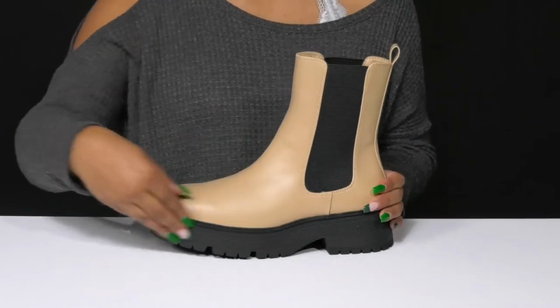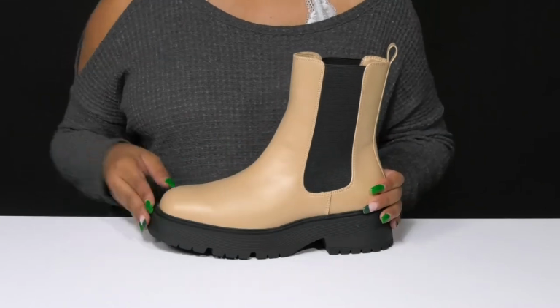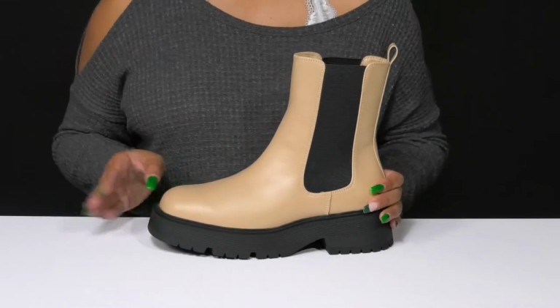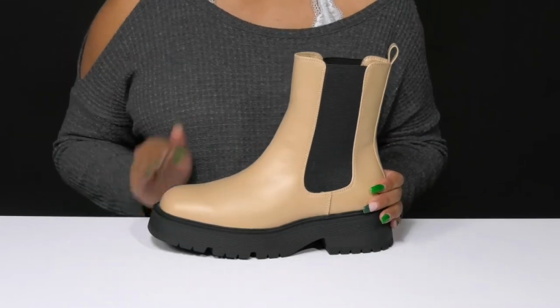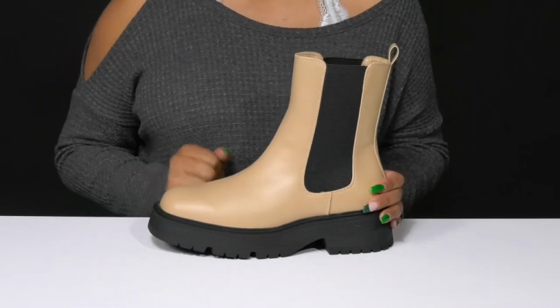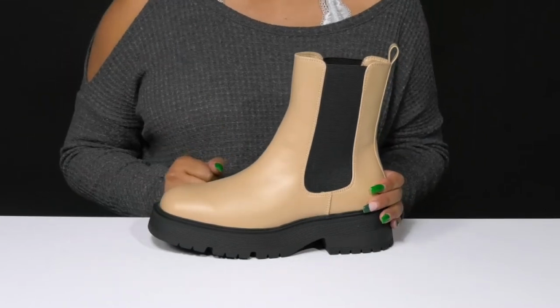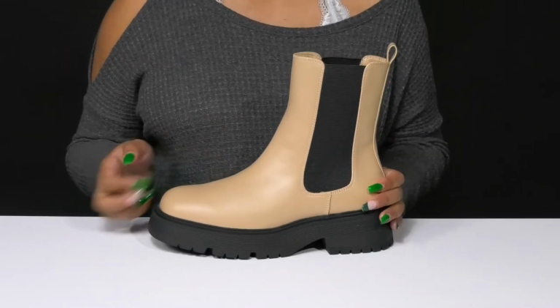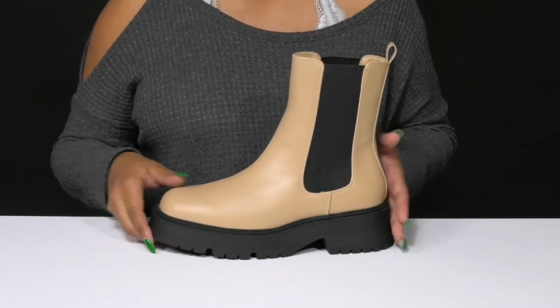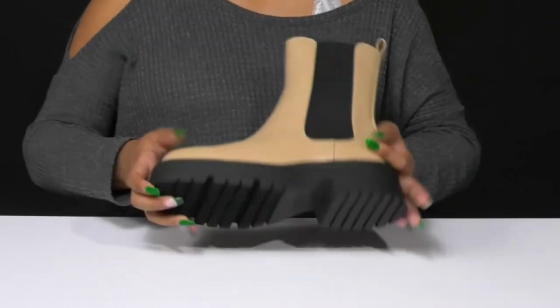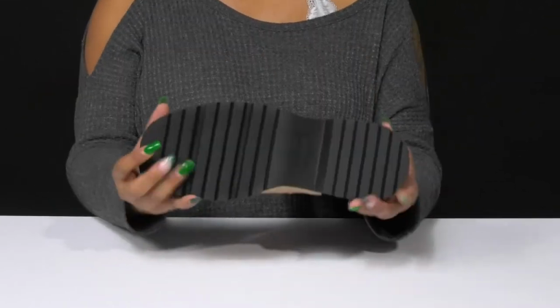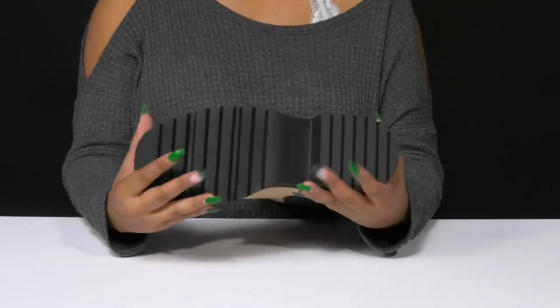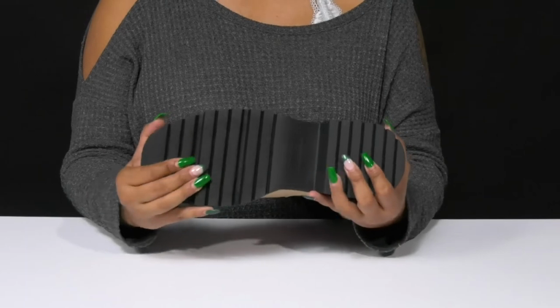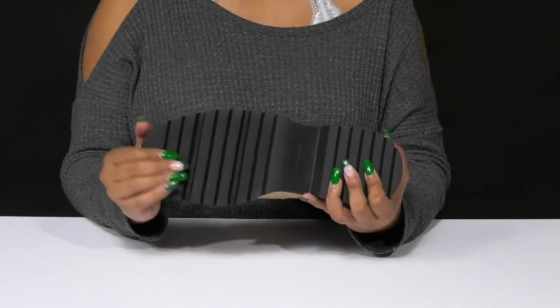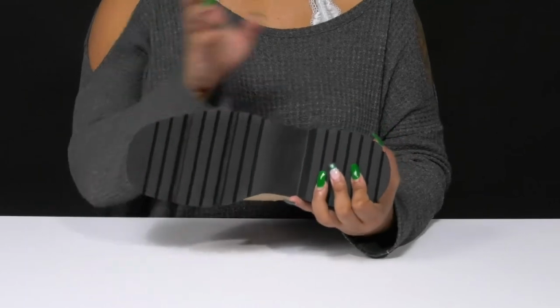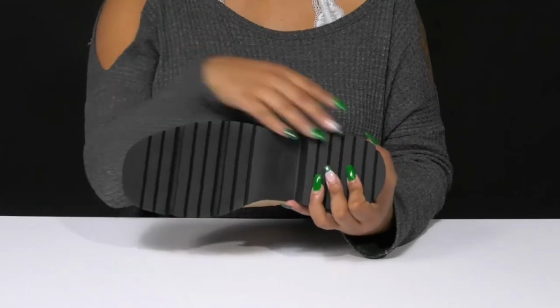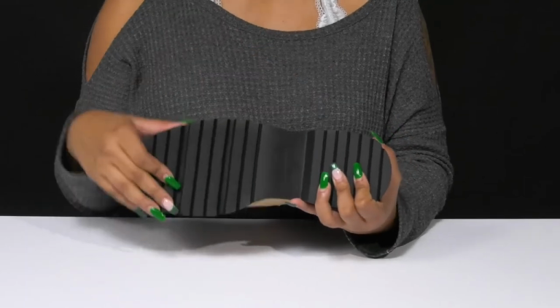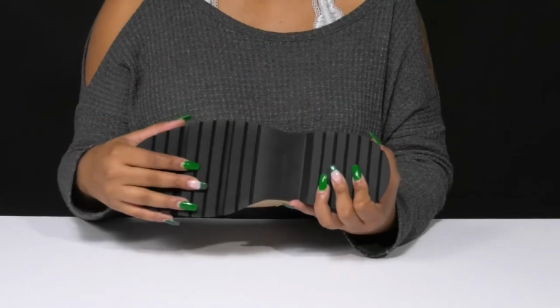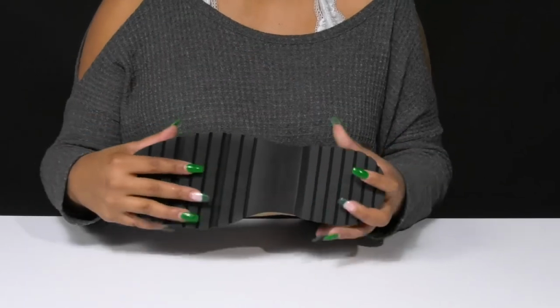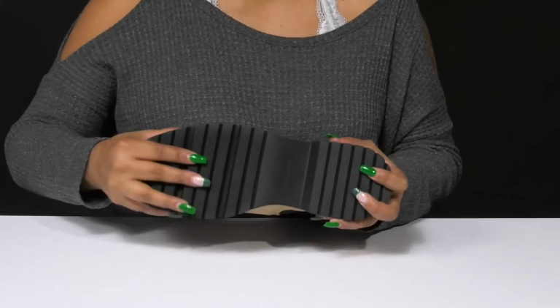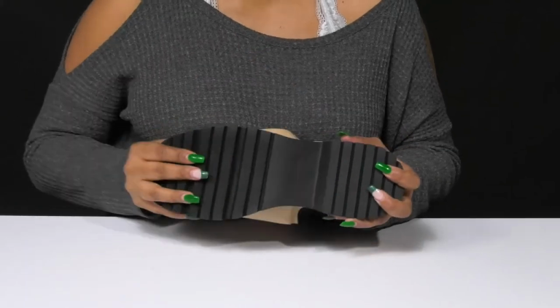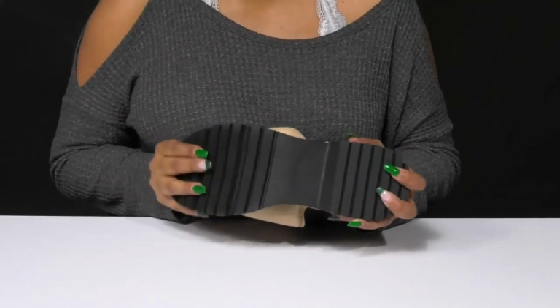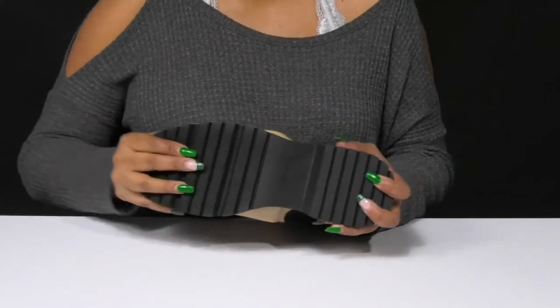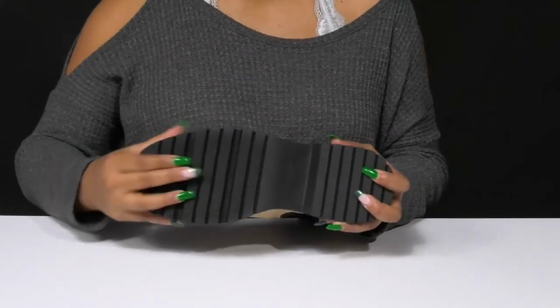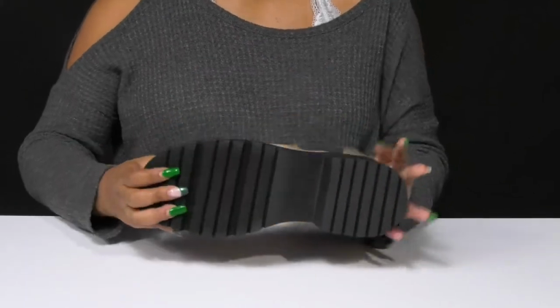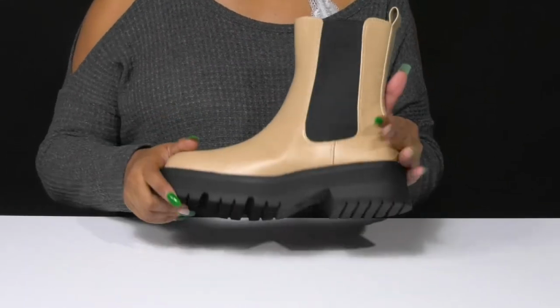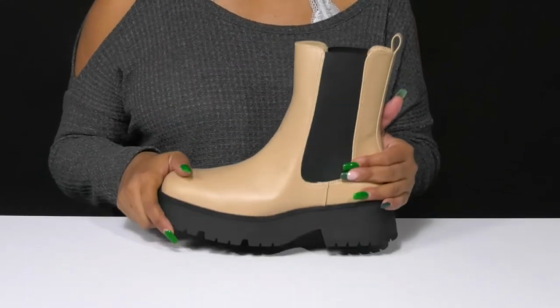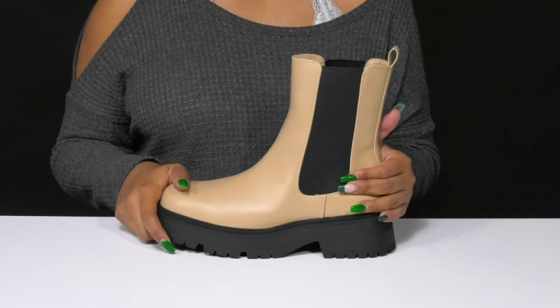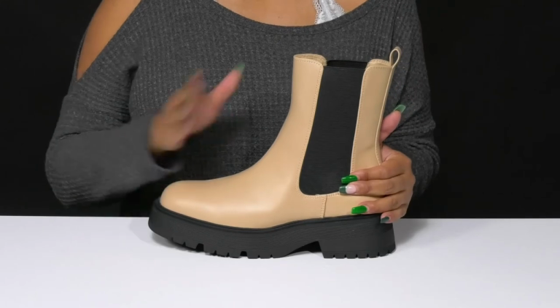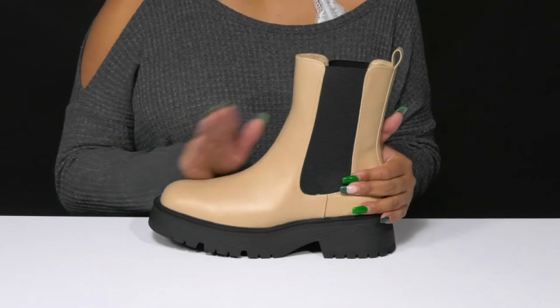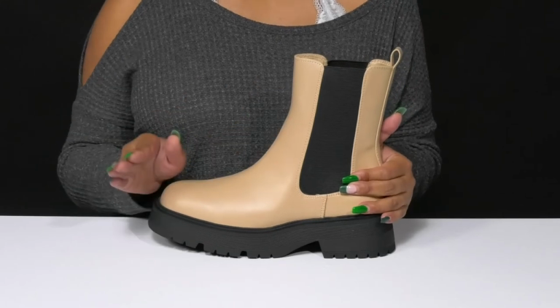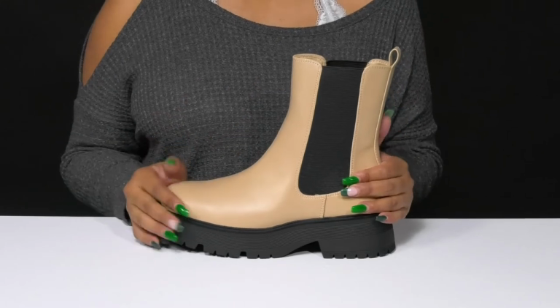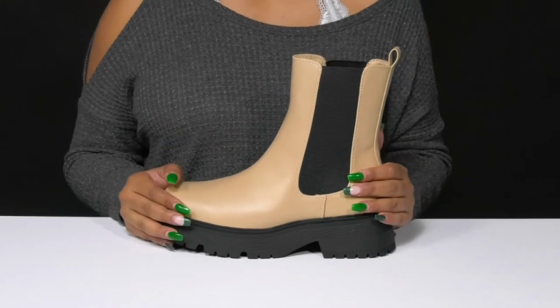With a nice 1.25-inch platform adding some stability, the outsole is nicely textured with all of these ridges to give you some added grip, while keeping things flexible for a nice easy wear all fall long.